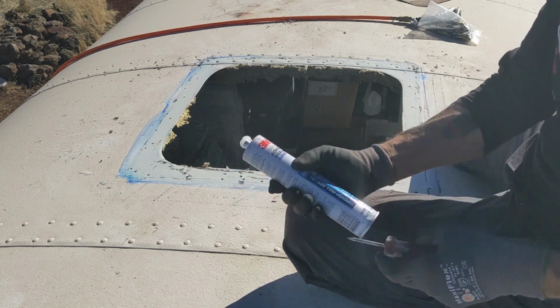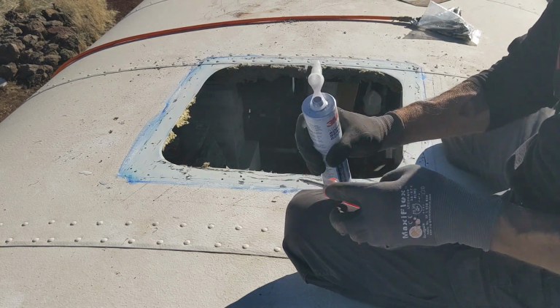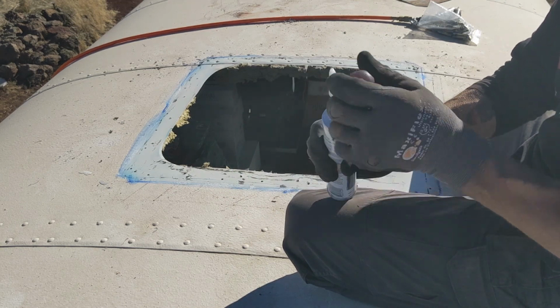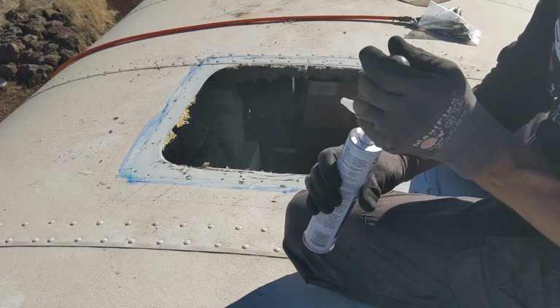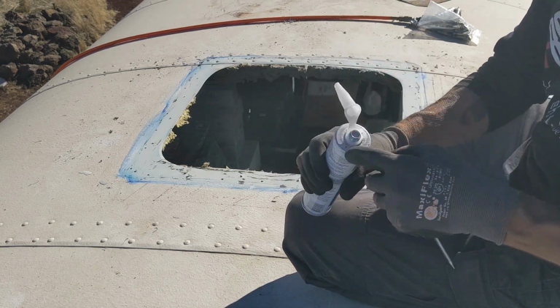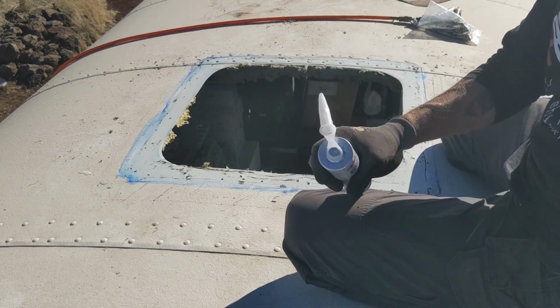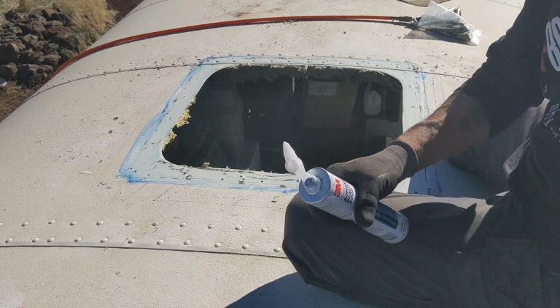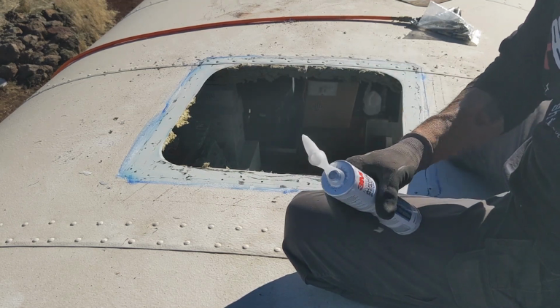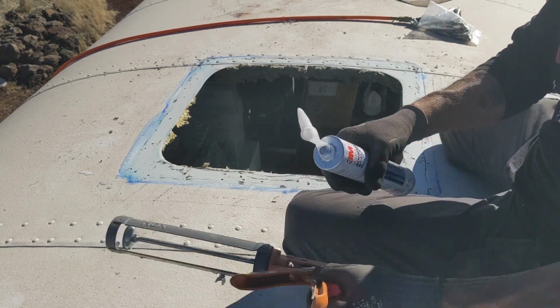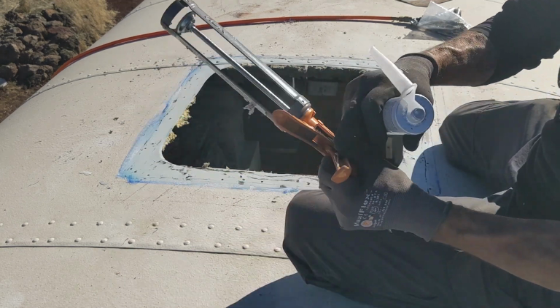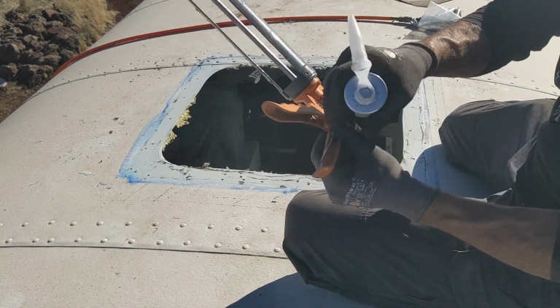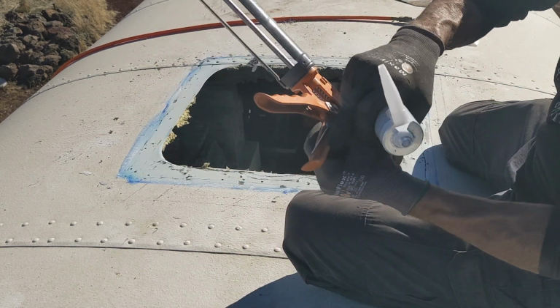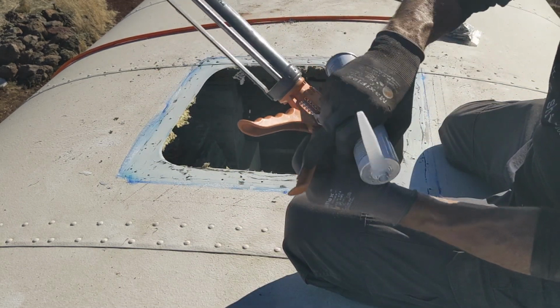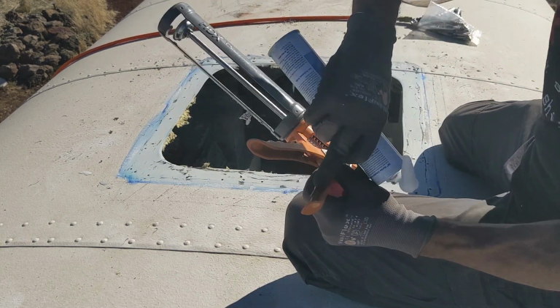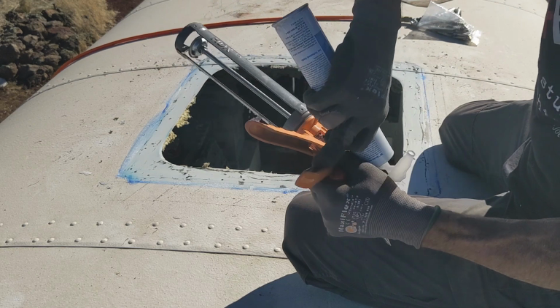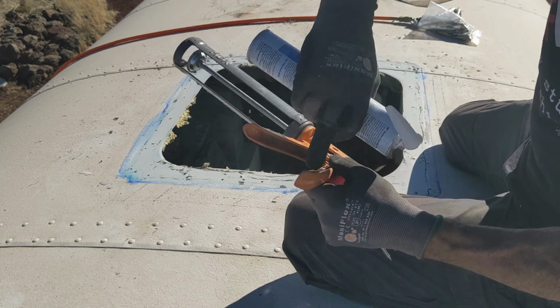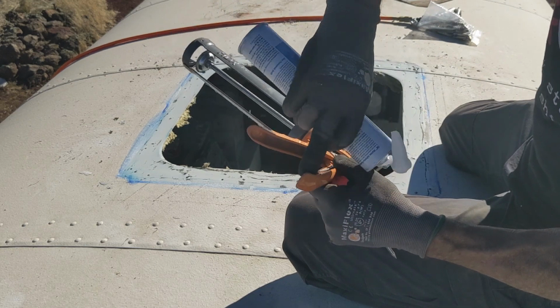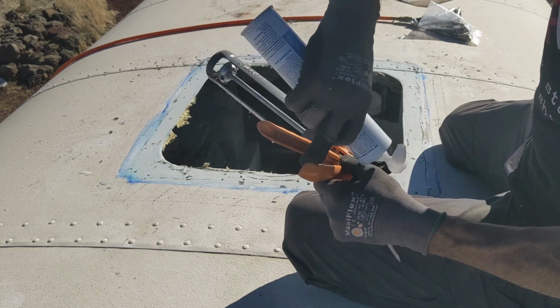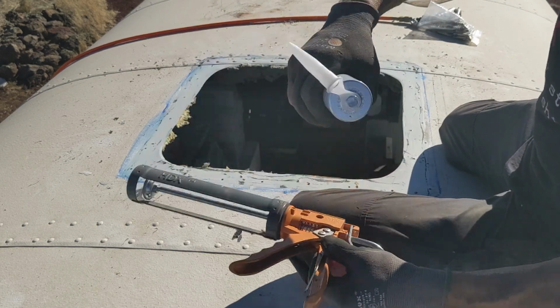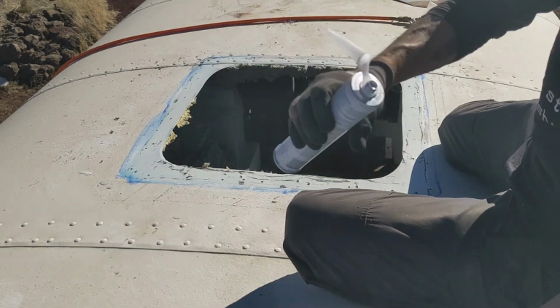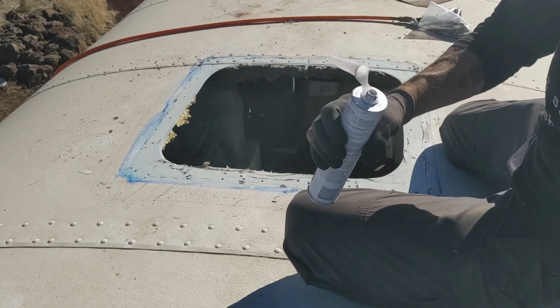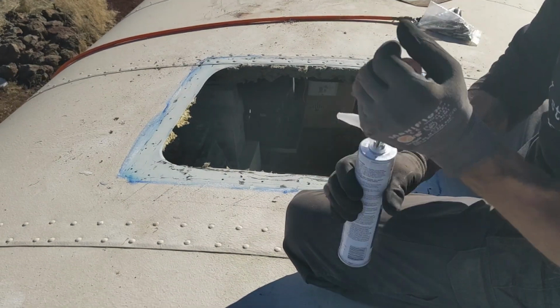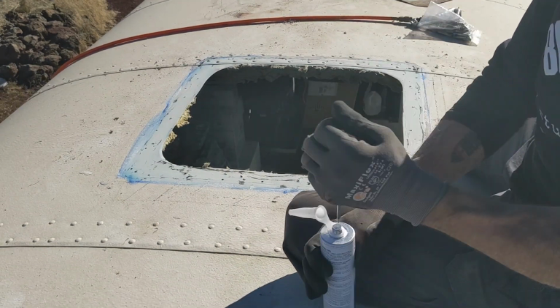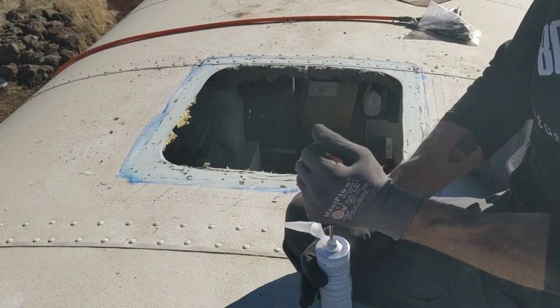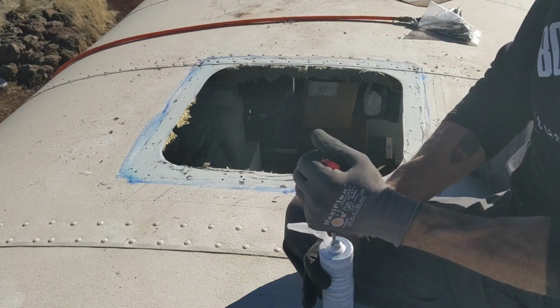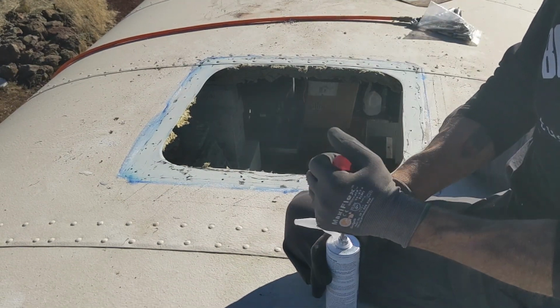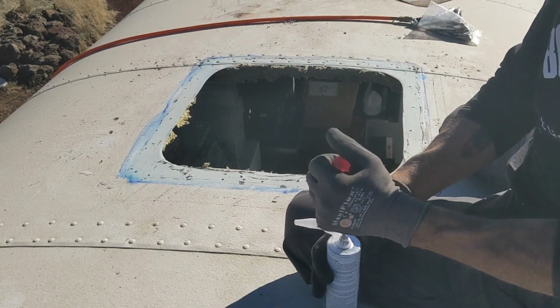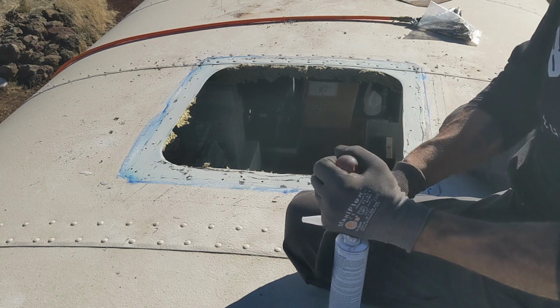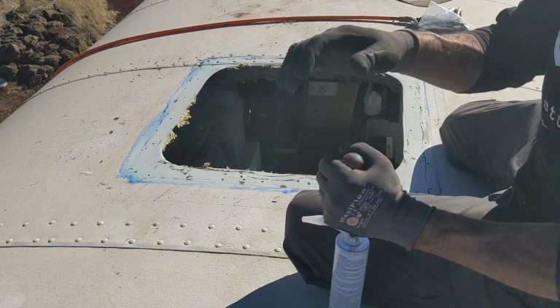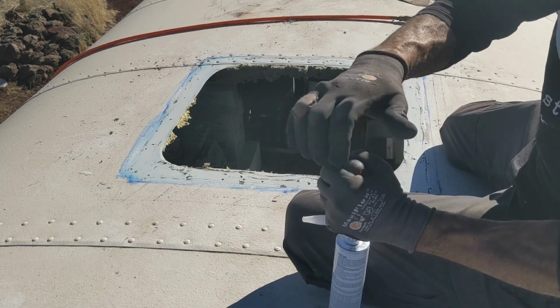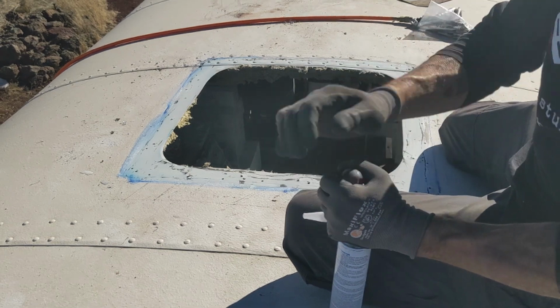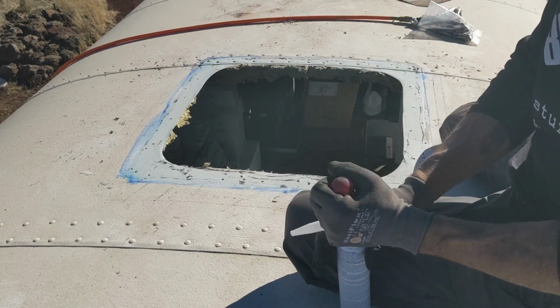You peel the bottom out. Normally on a caulking gun you can use the little metal rod to pierce the foil, but this is thicker than your typical caulk tube.